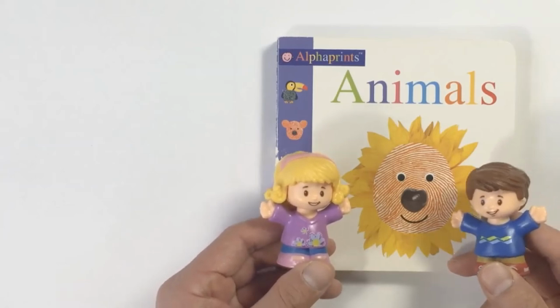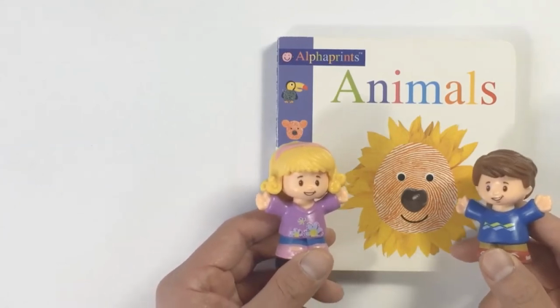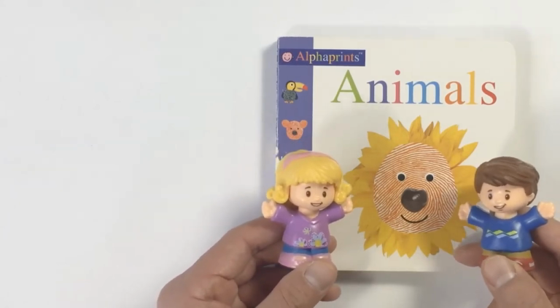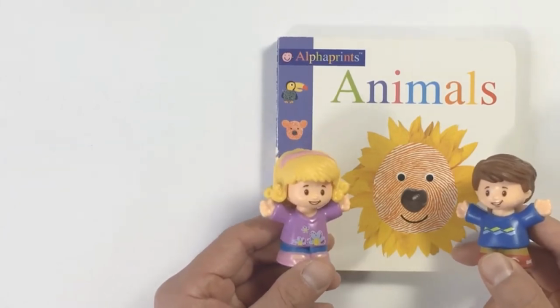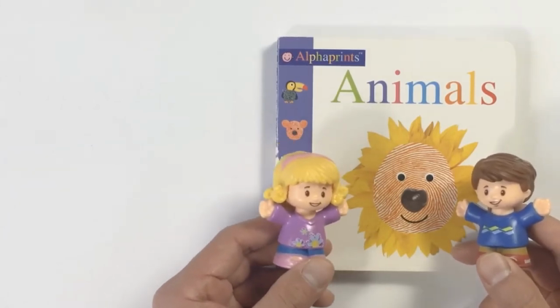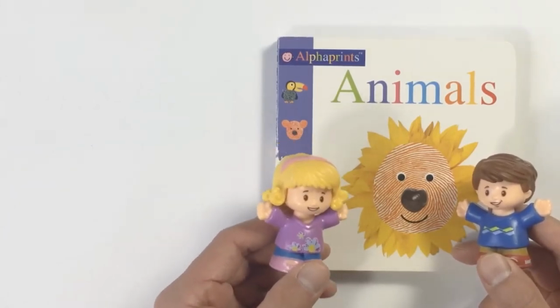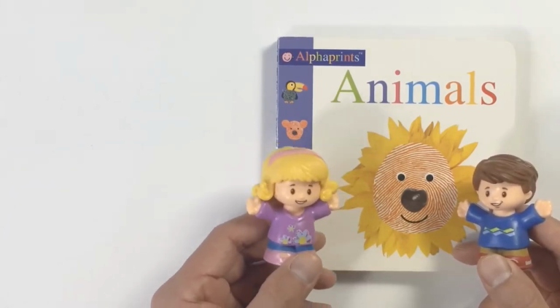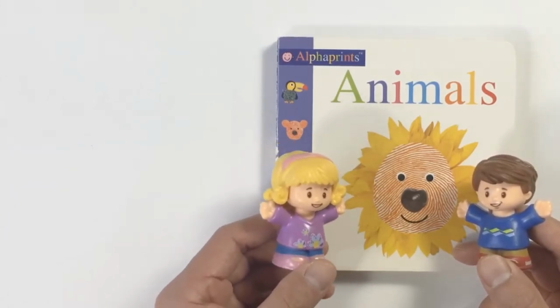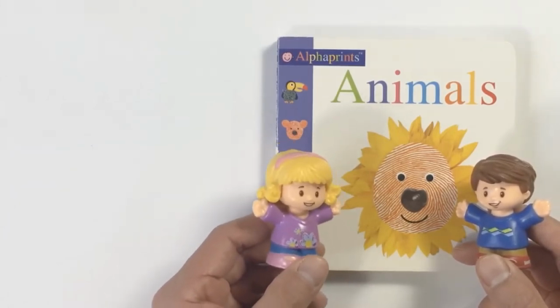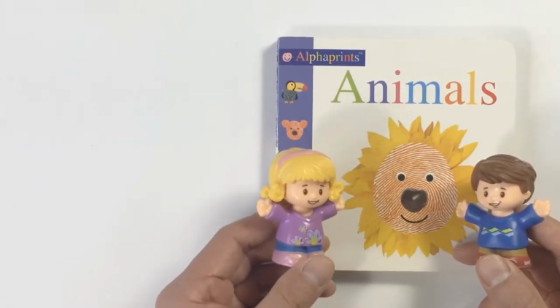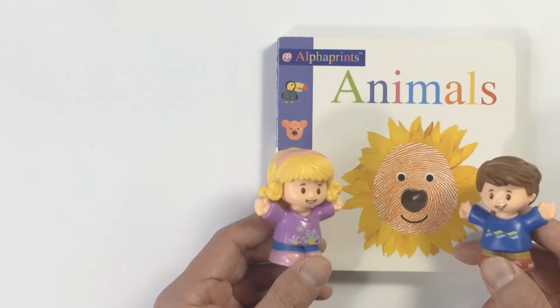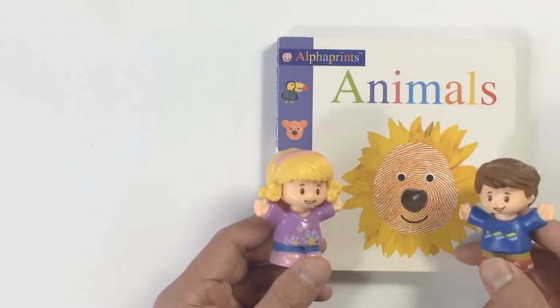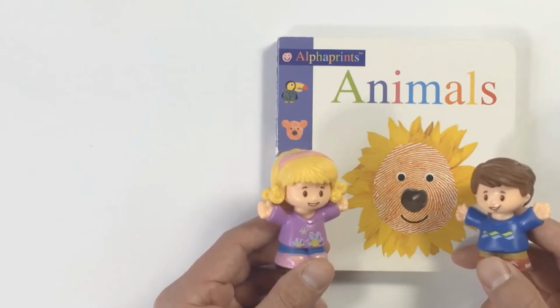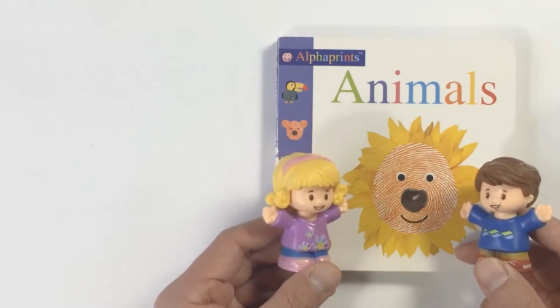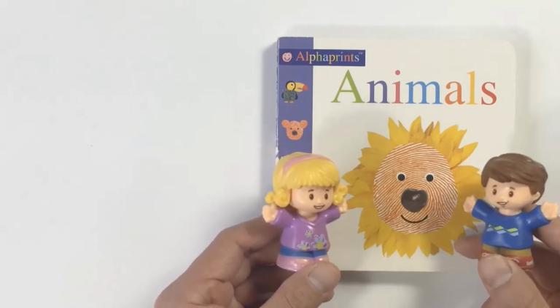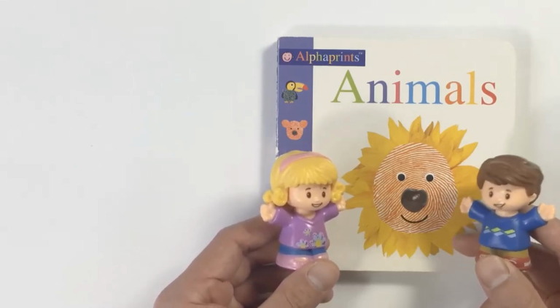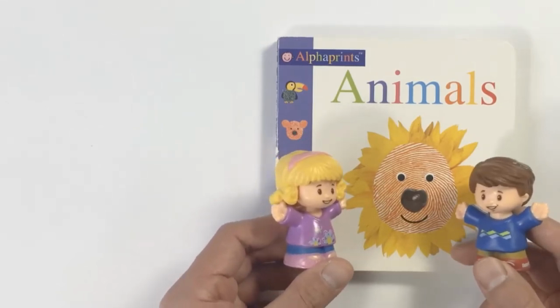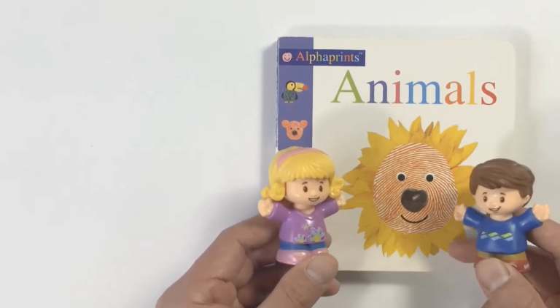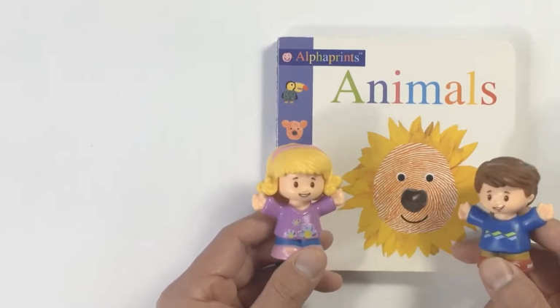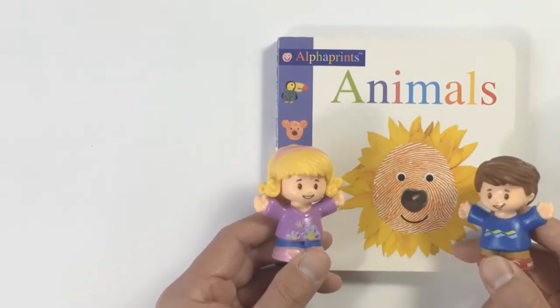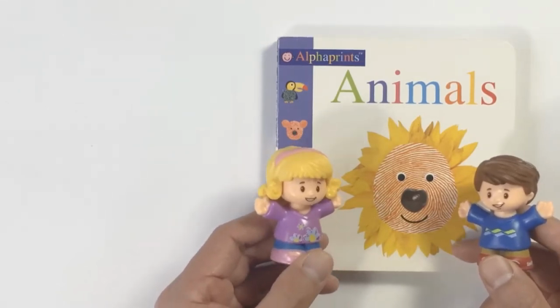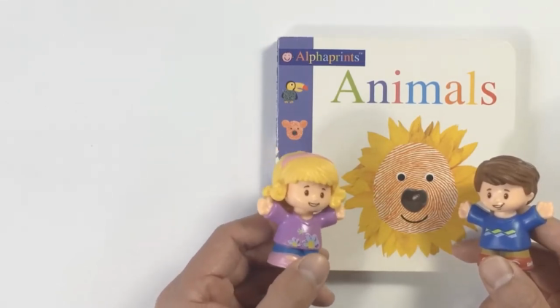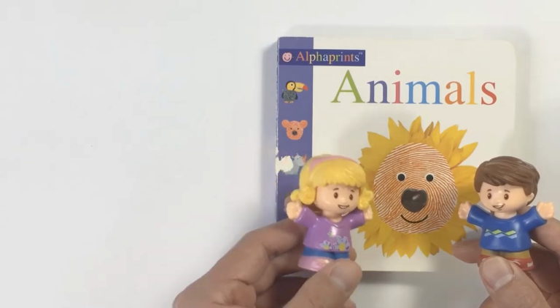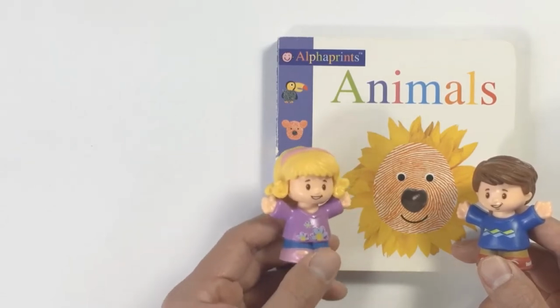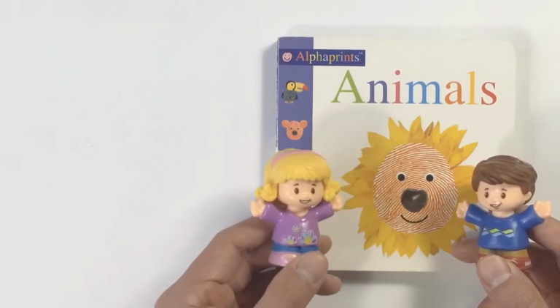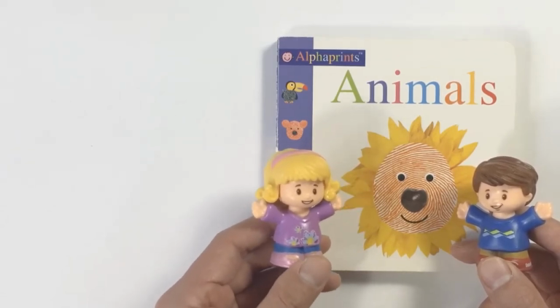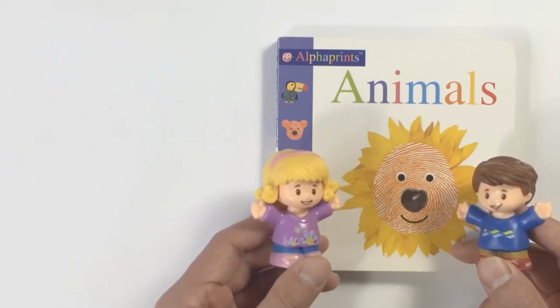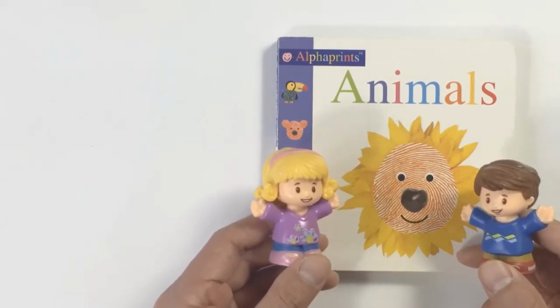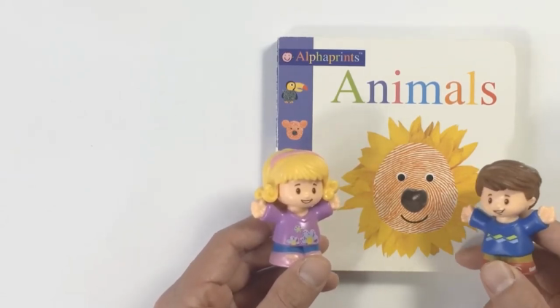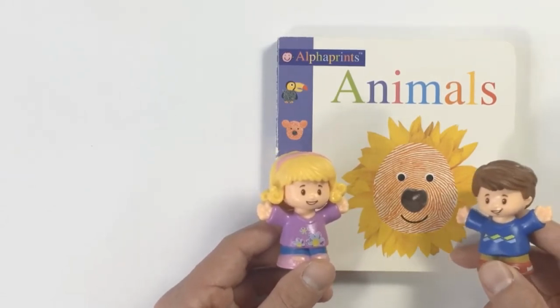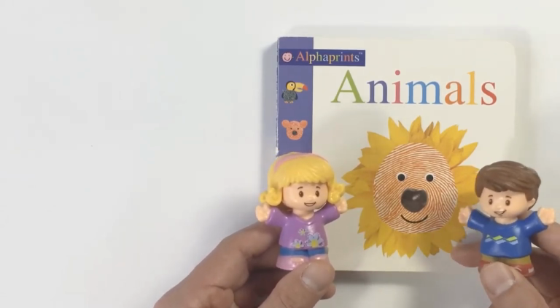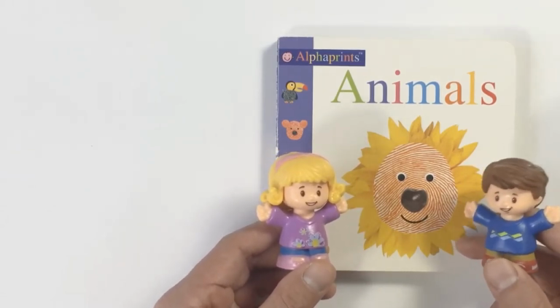Hi Emily, how are you today? I am fine, thank you Tom. How about yourself? I am wonderful. Thank you for asking. What do you have for us today? I've got the book of animals. Wow, it looks exciting. Let's get started.